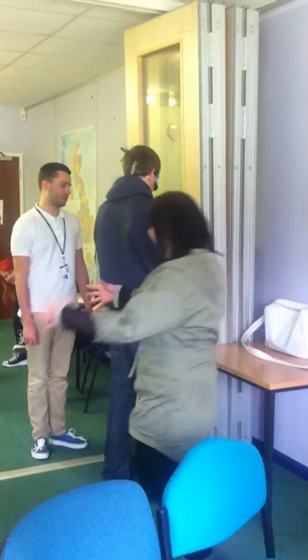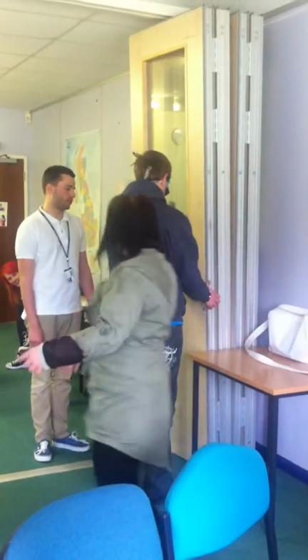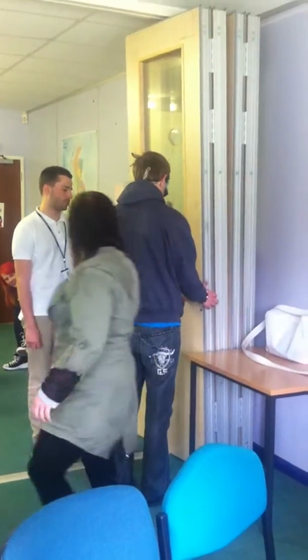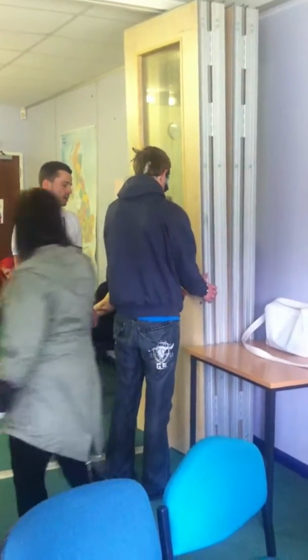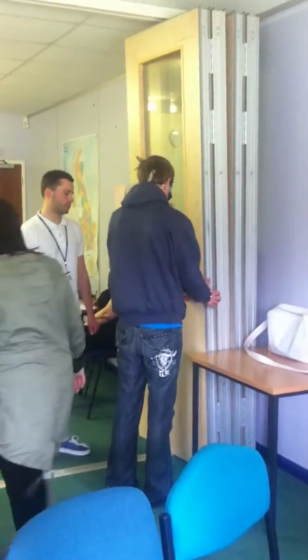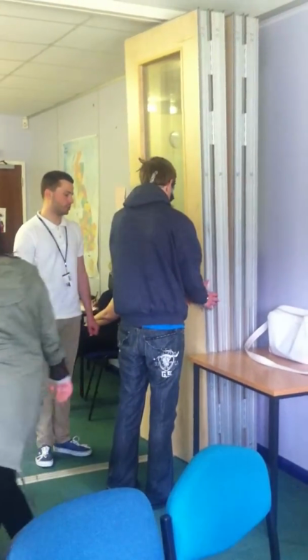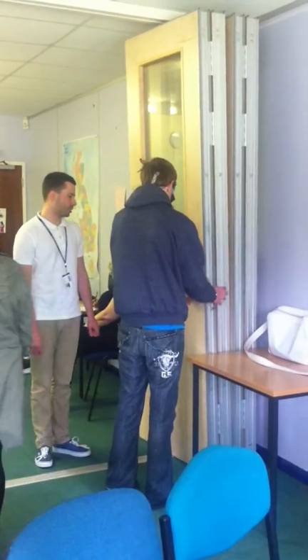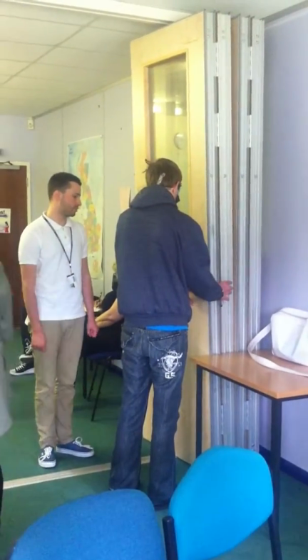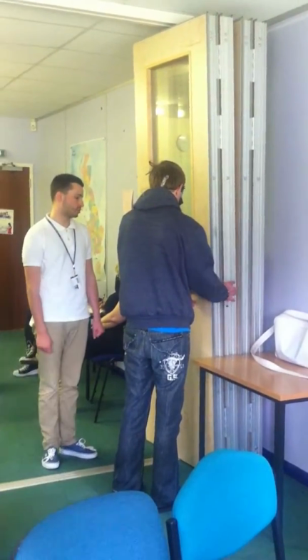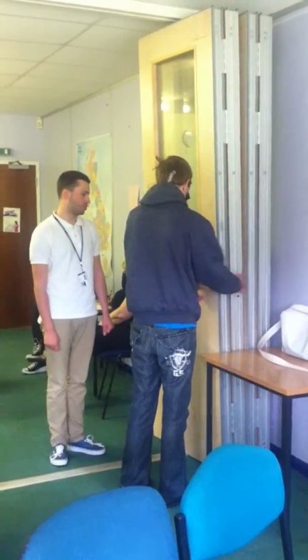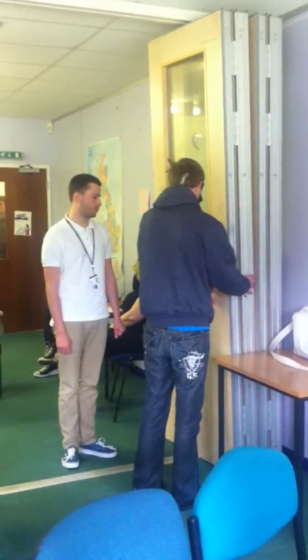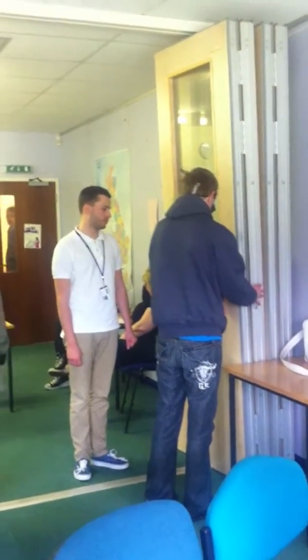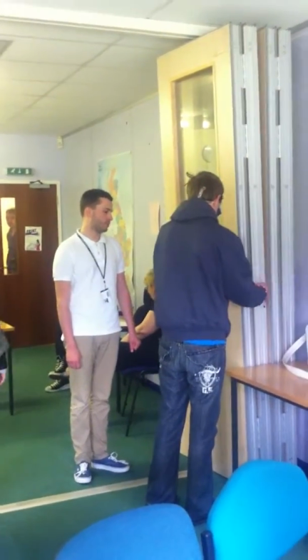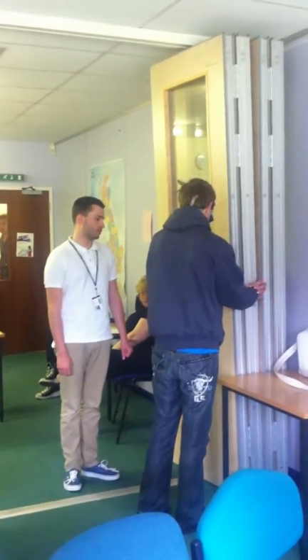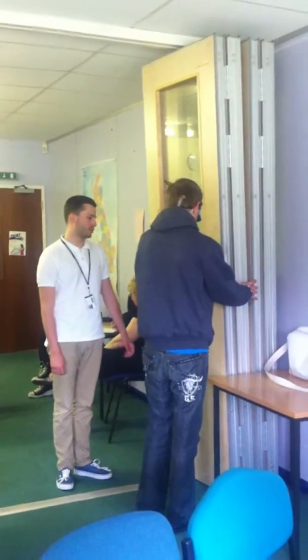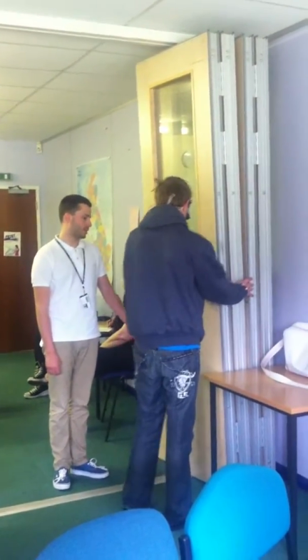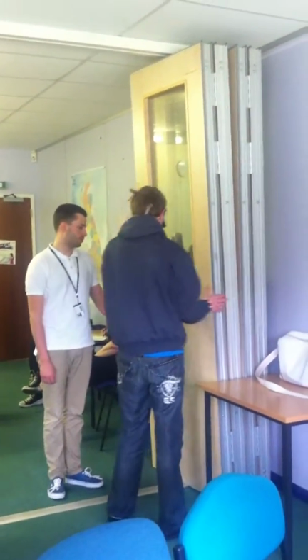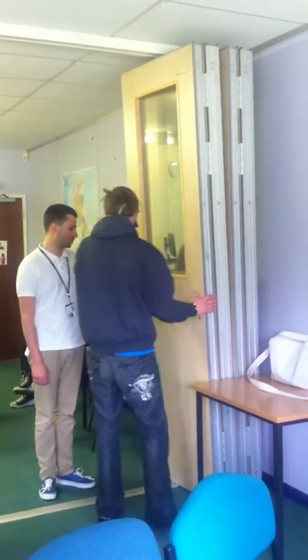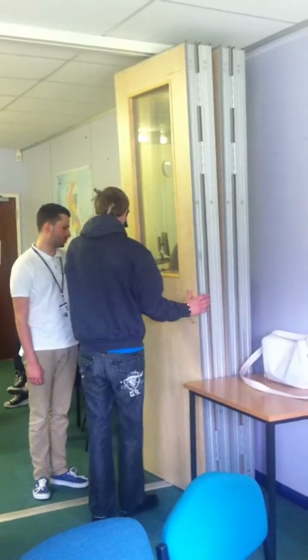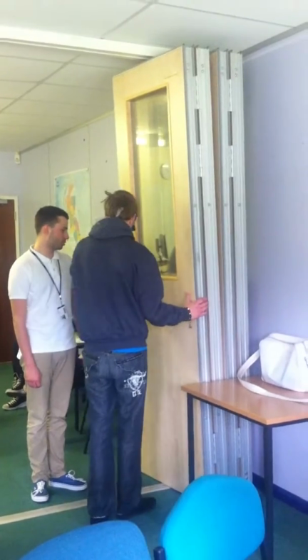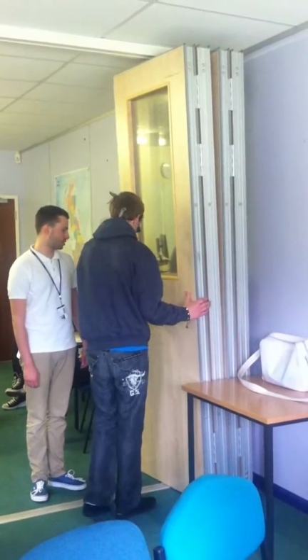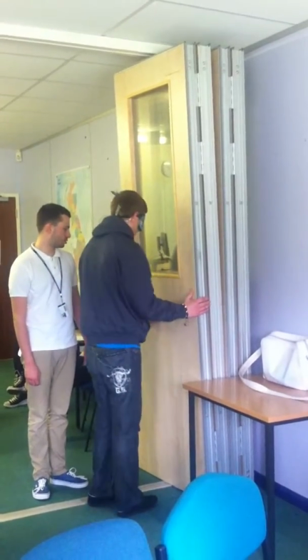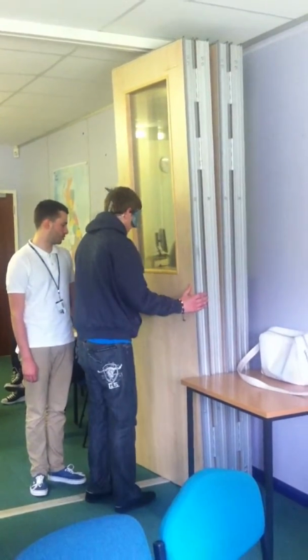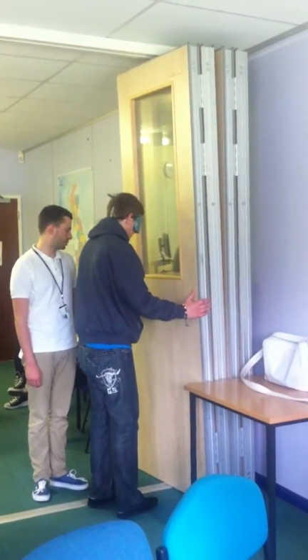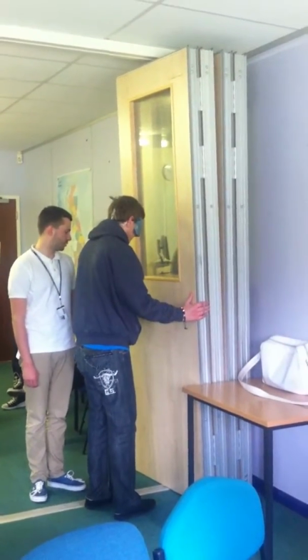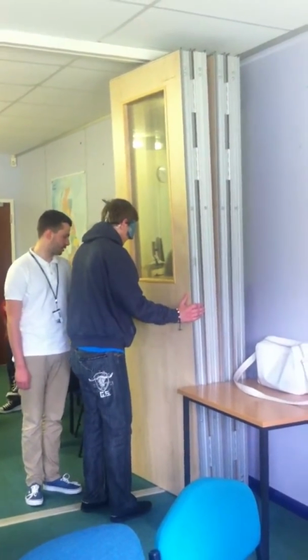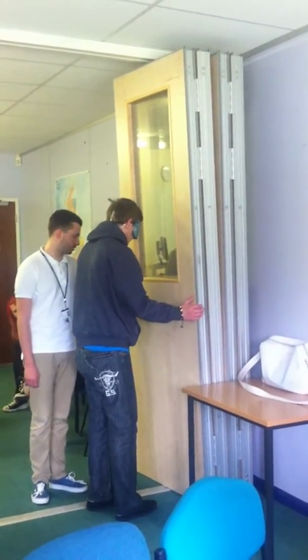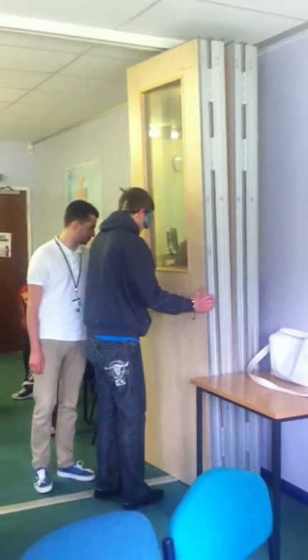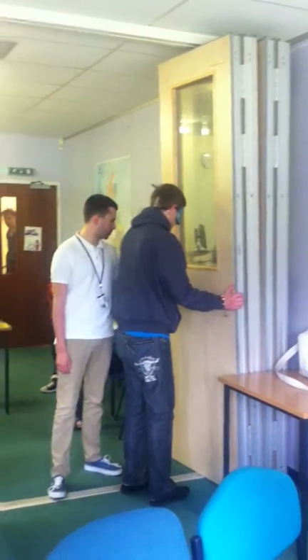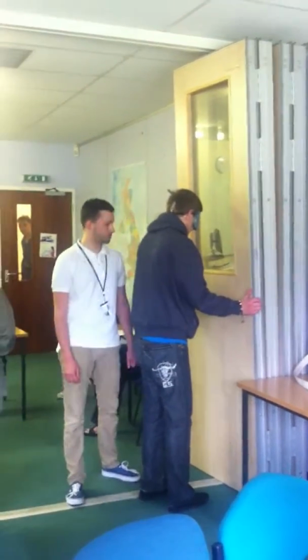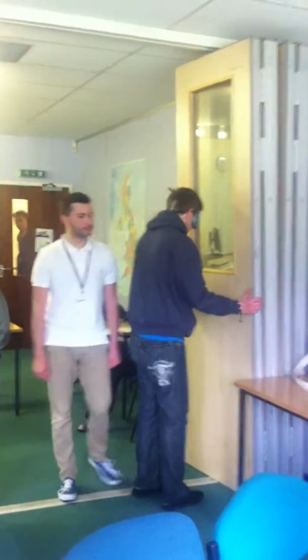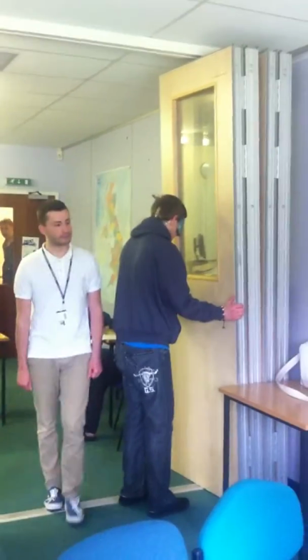You're about to feel the door now. You need to work your way left across the door. Move left across the door with your hands touching the door. There you go — I'll get the handle. Well done. Well done.